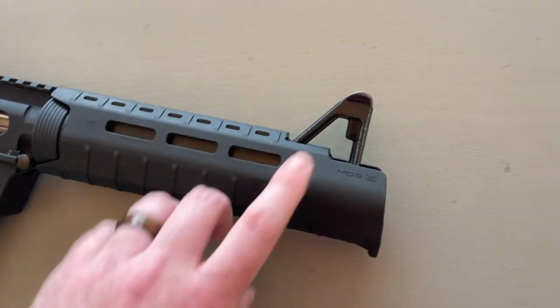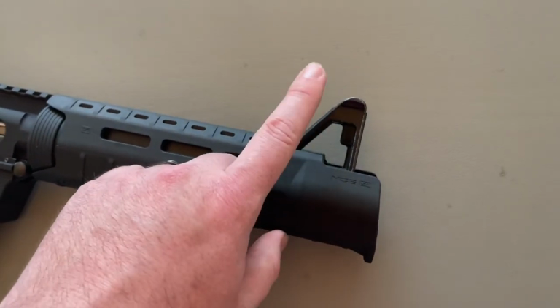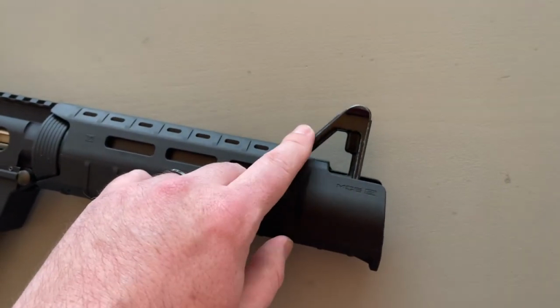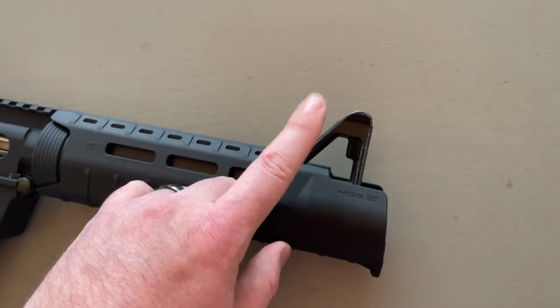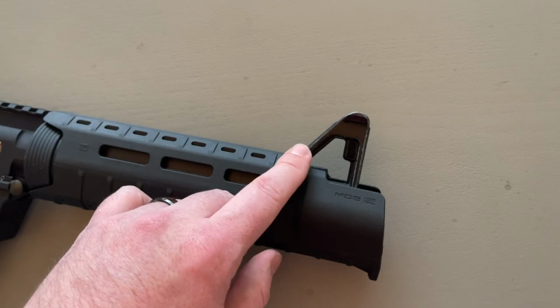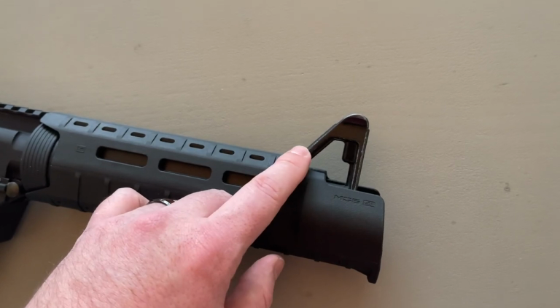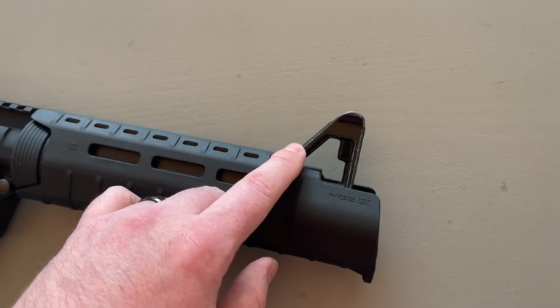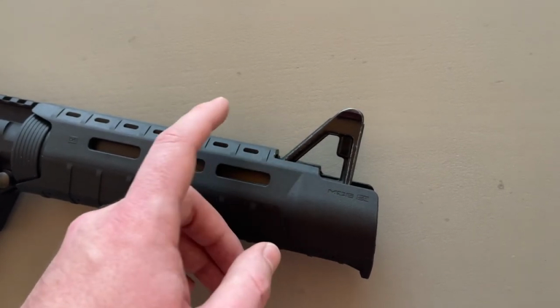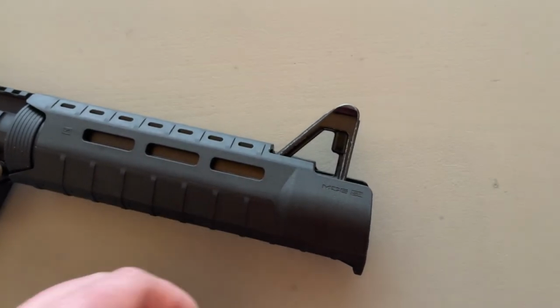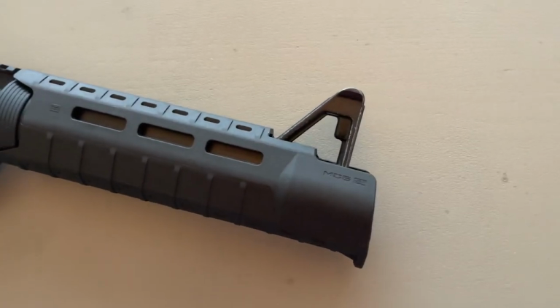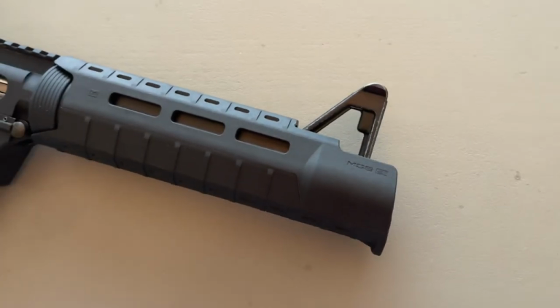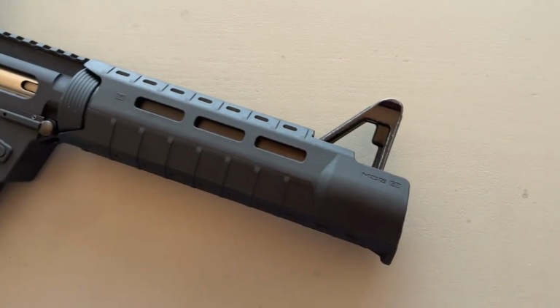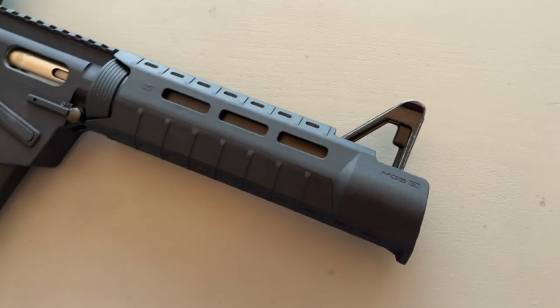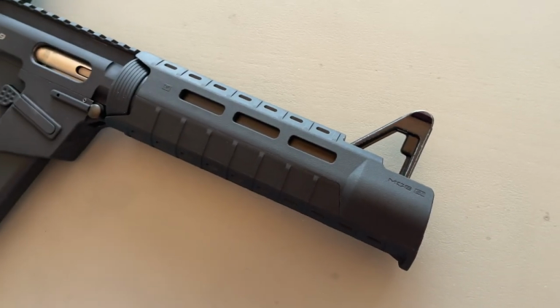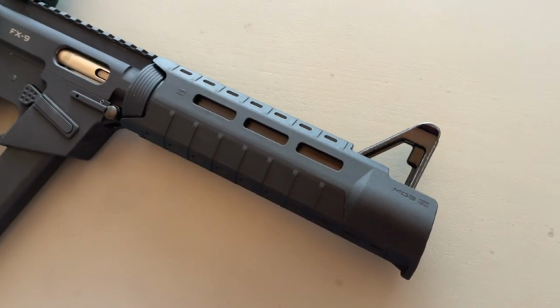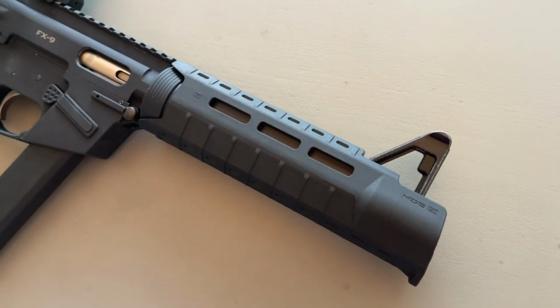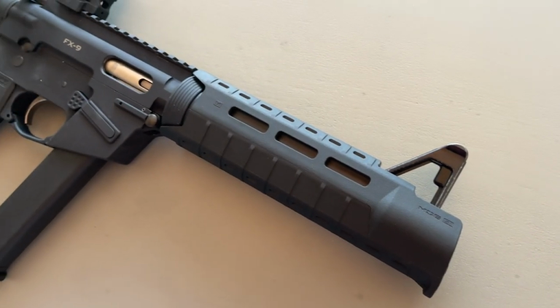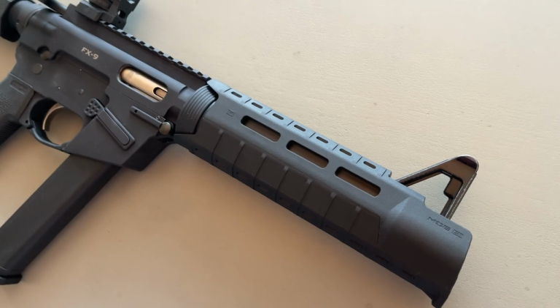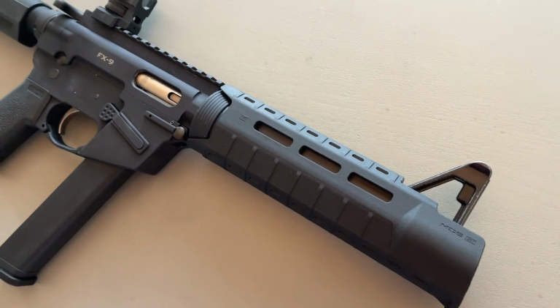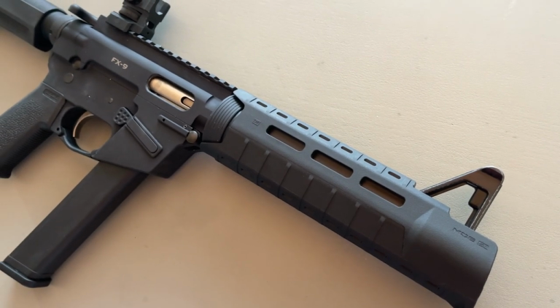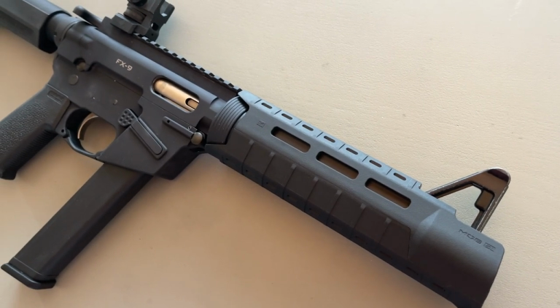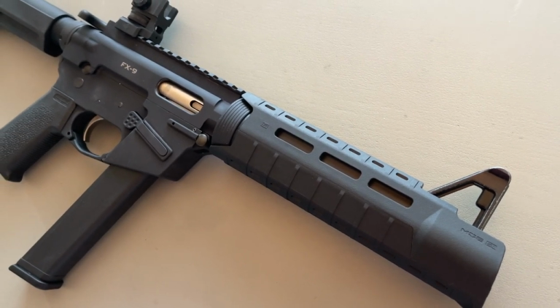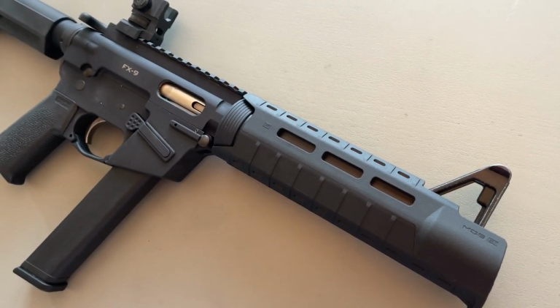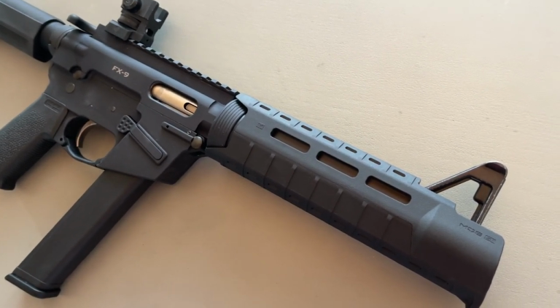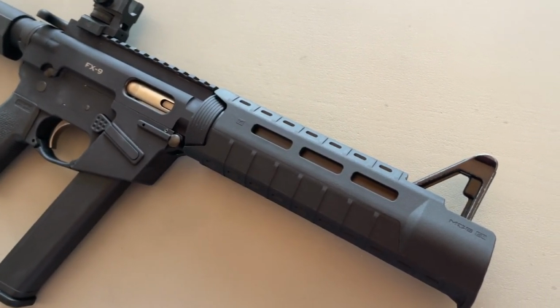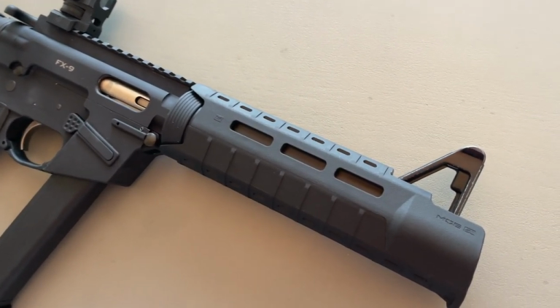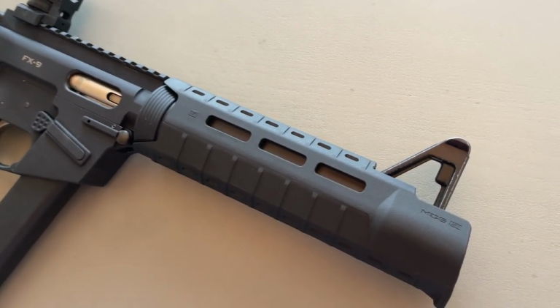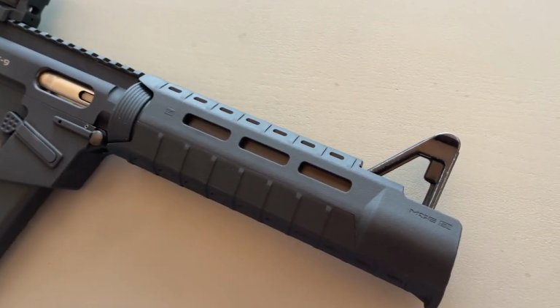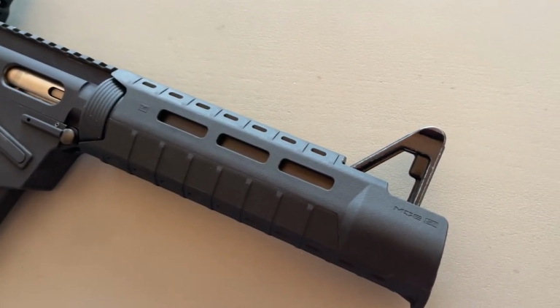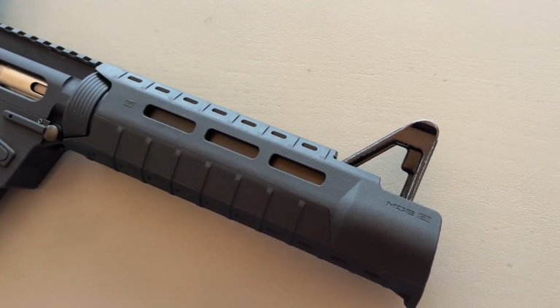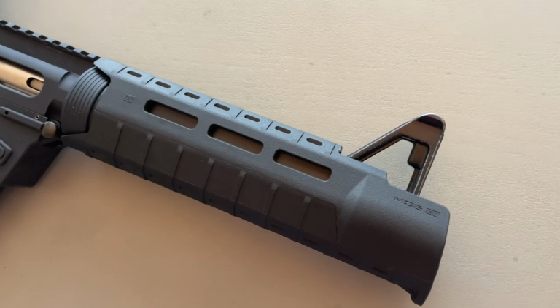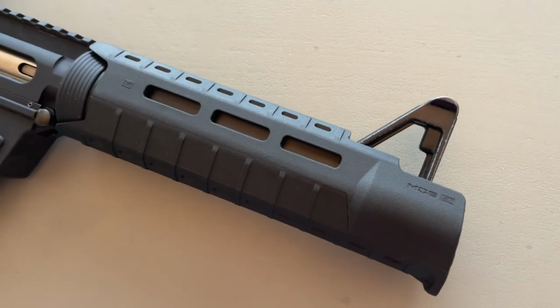The other issue is I'm going to want to keep the front sight post, and I don't know how I'm going to be able to do that with an integrally suppressed barrel. I have a couple of ideas, but I'm not positive how I'm going to pull that off.